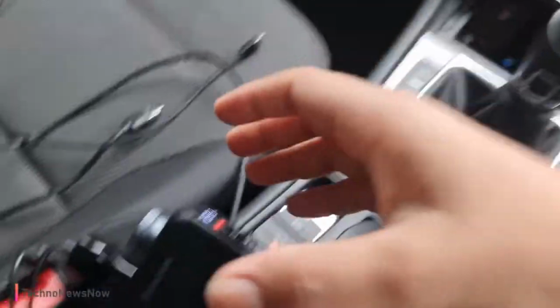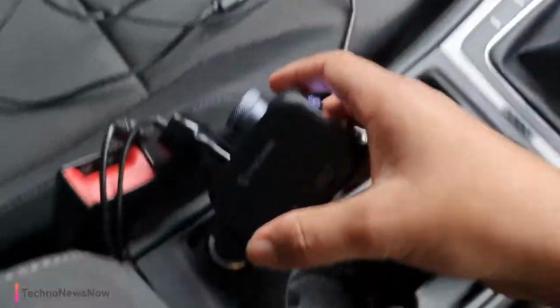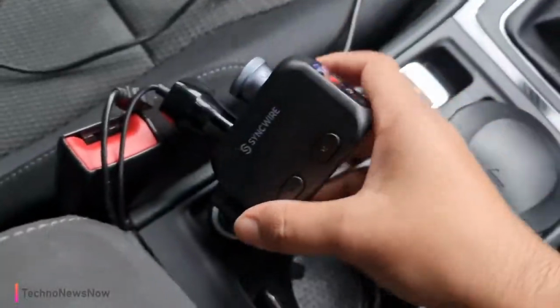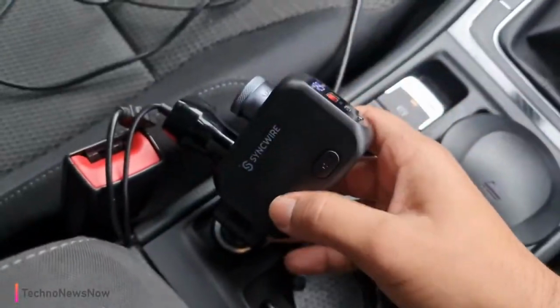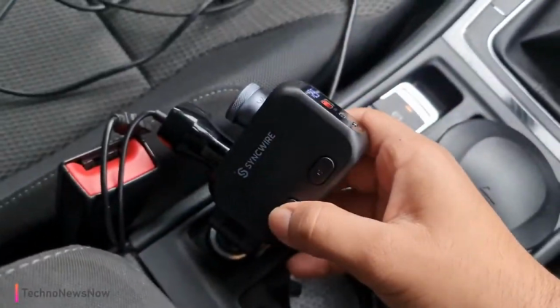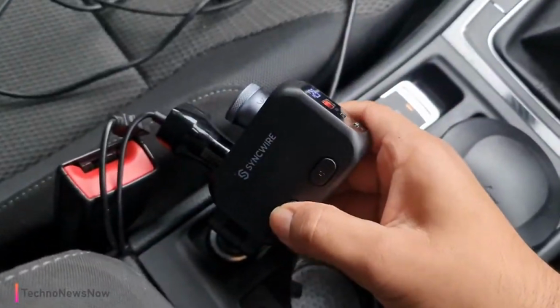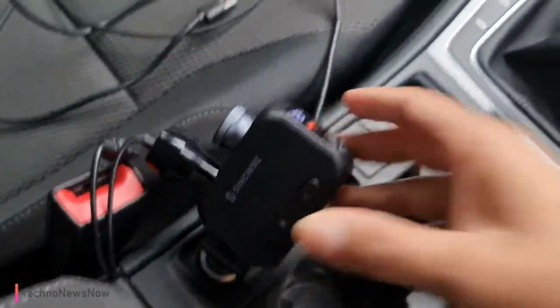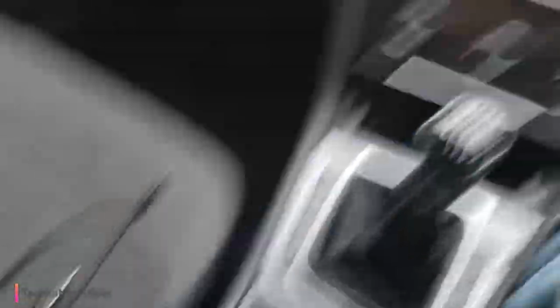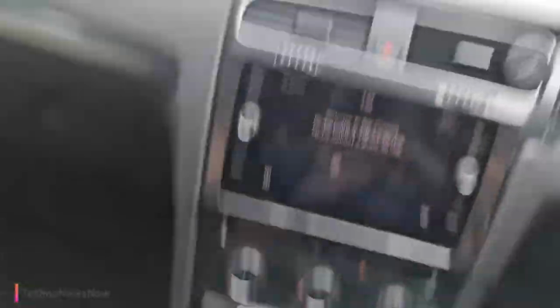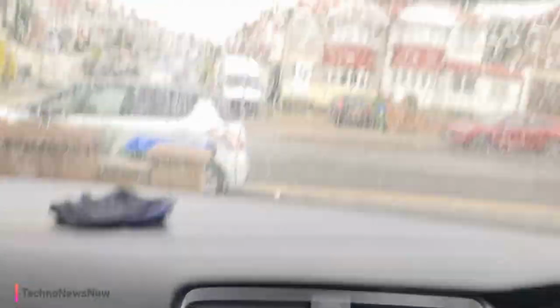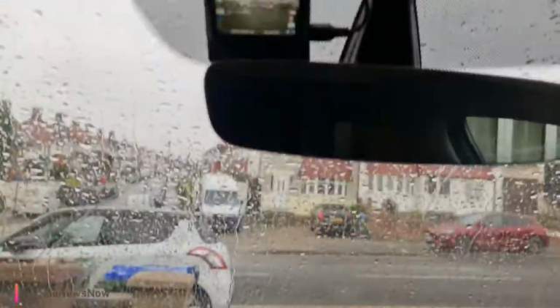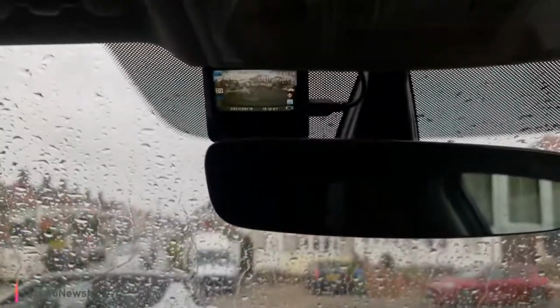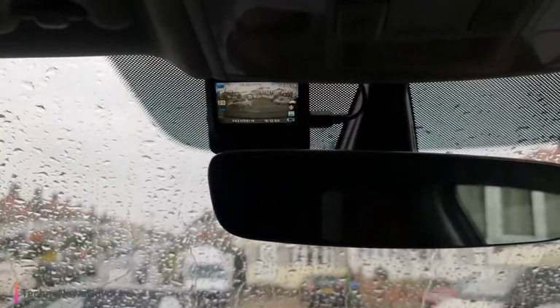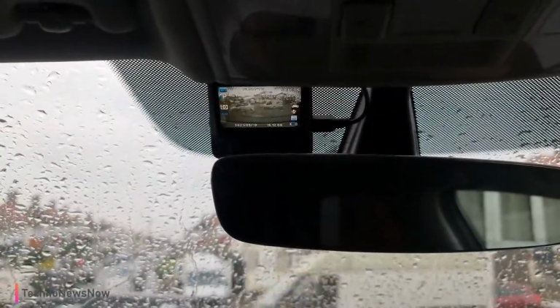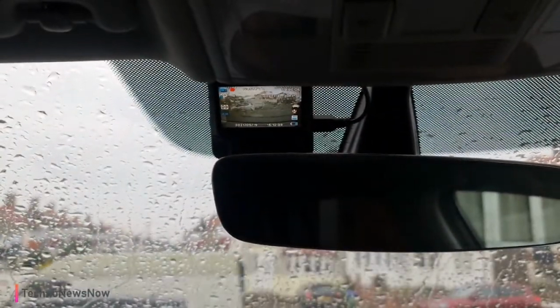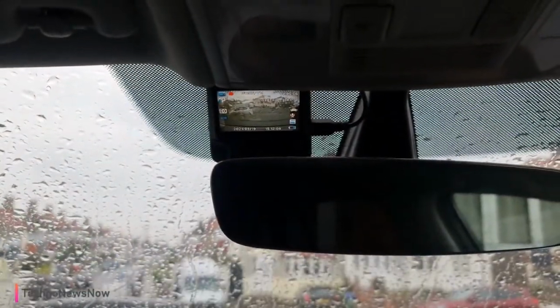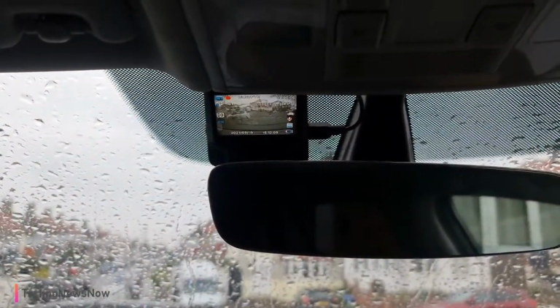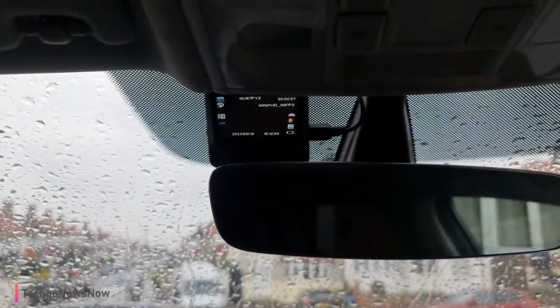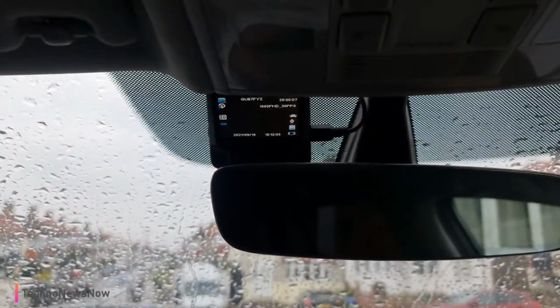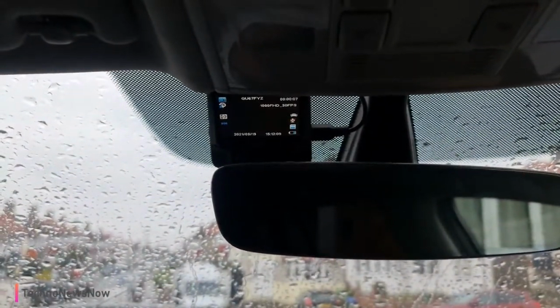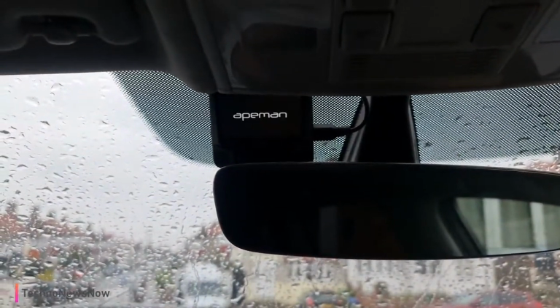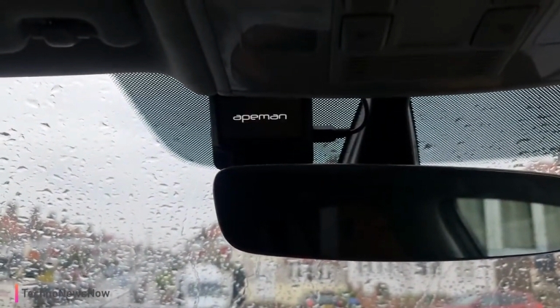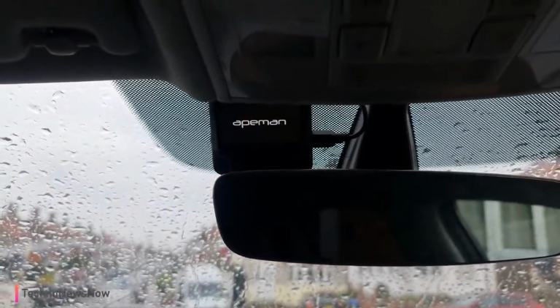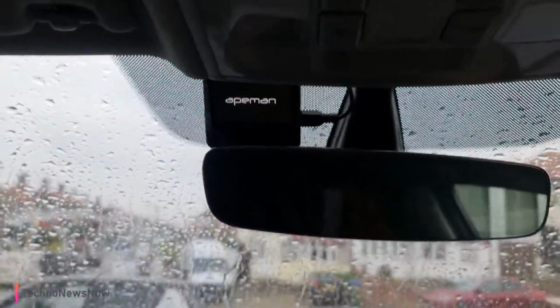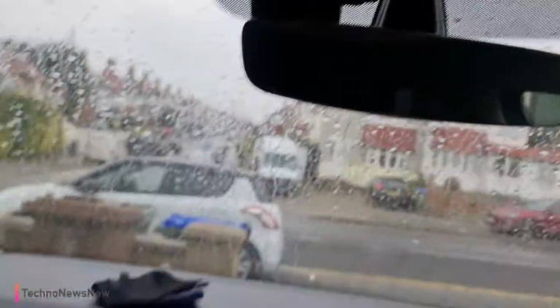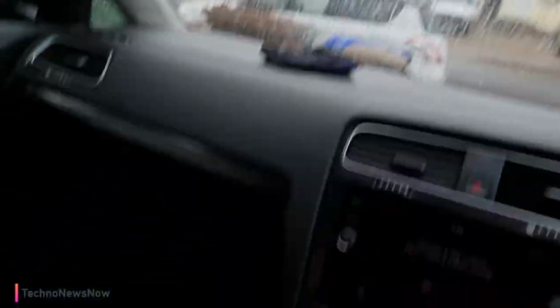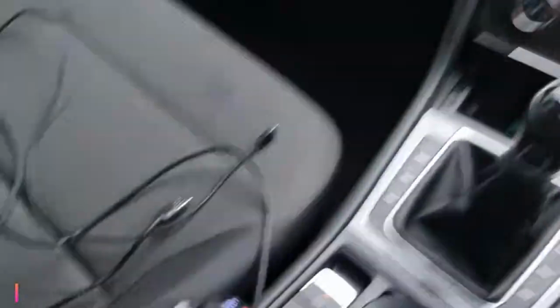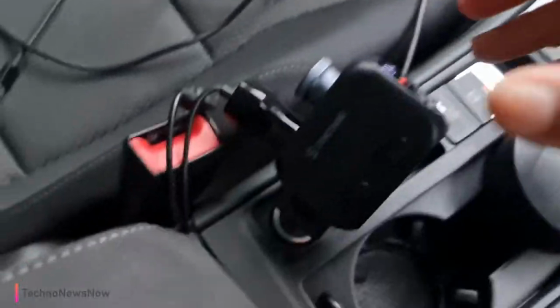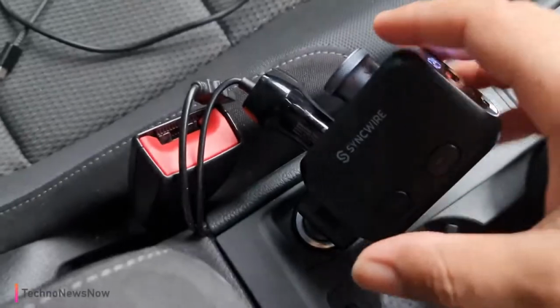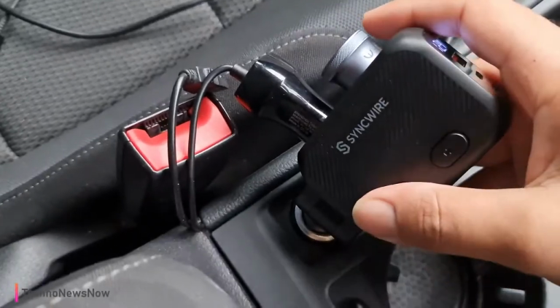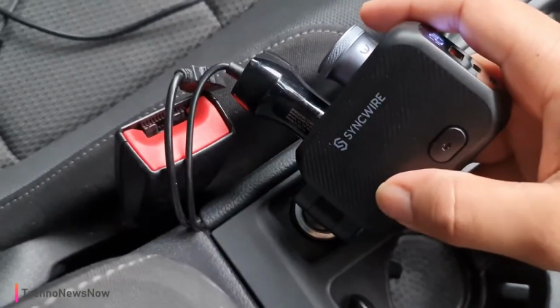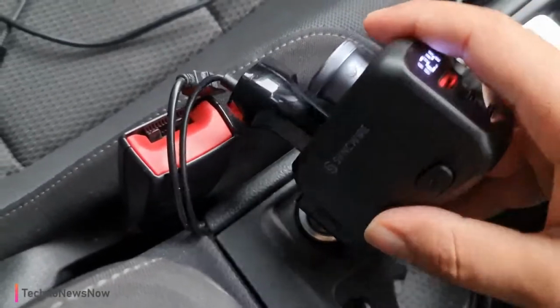If I go ahead and press it off, it should turn the dash cam off. Dash cam is turned off — look at that, simple as that.